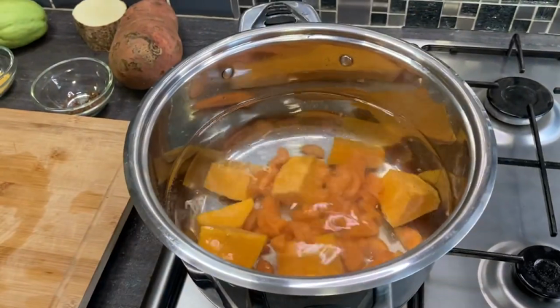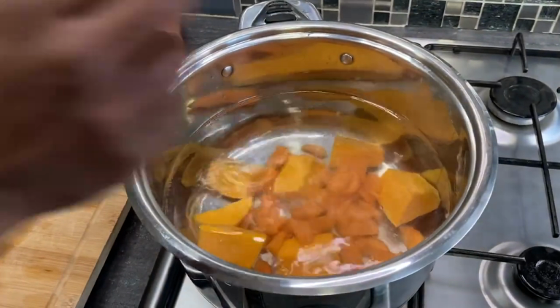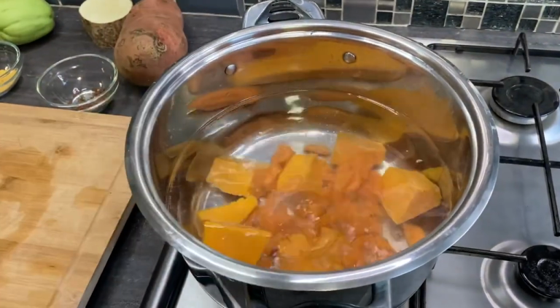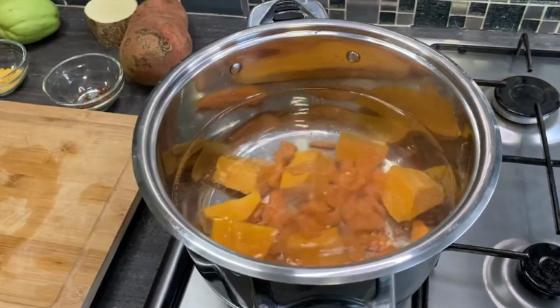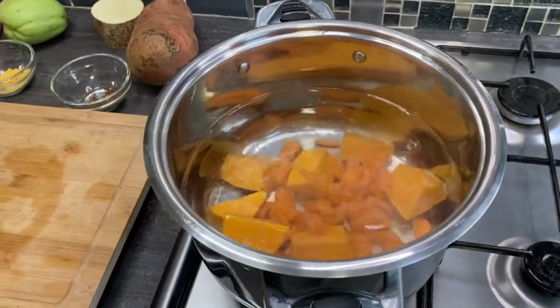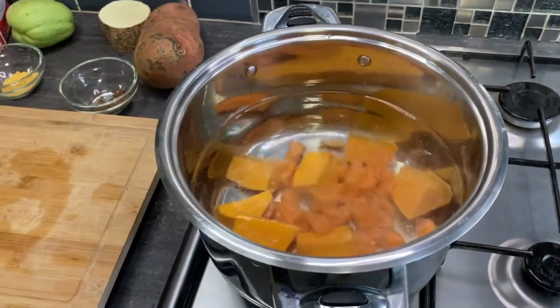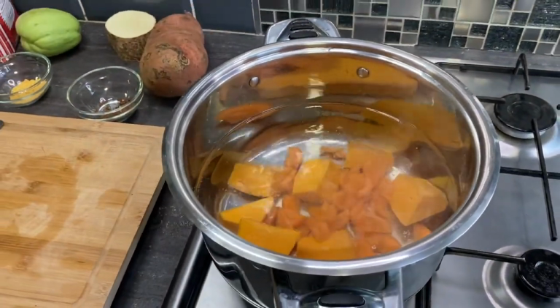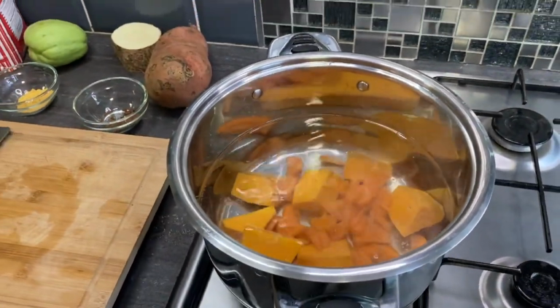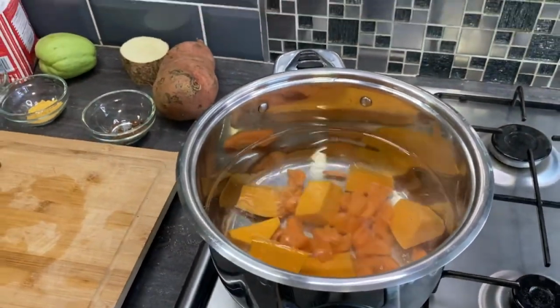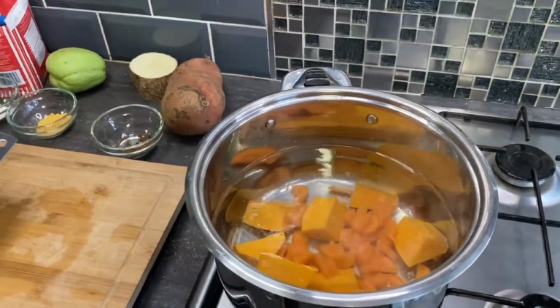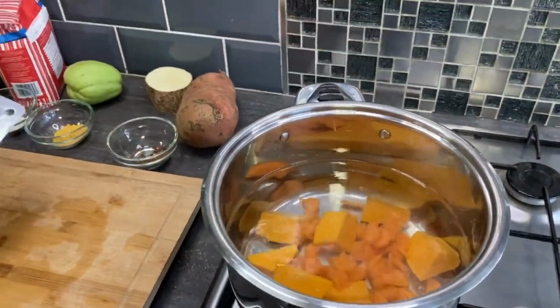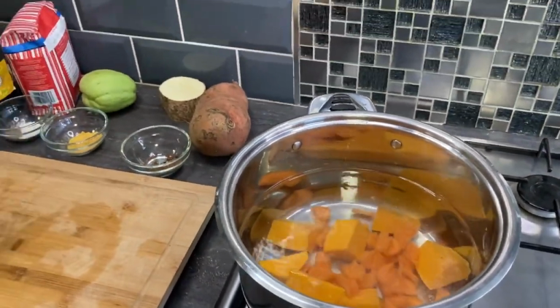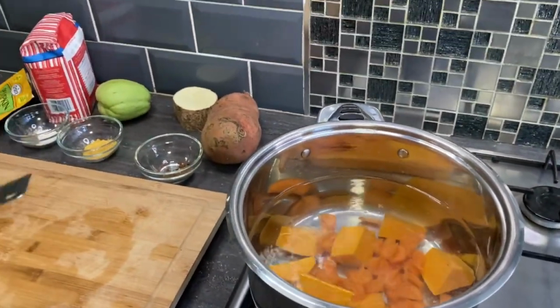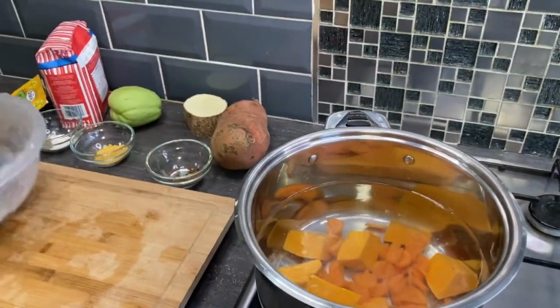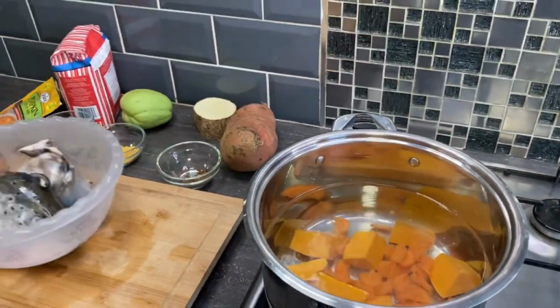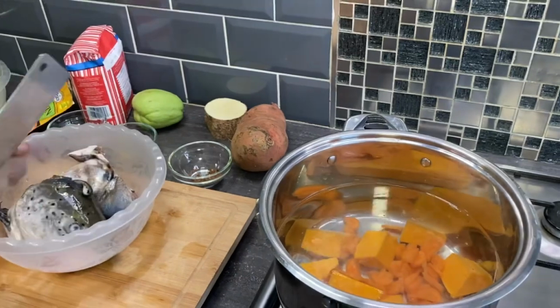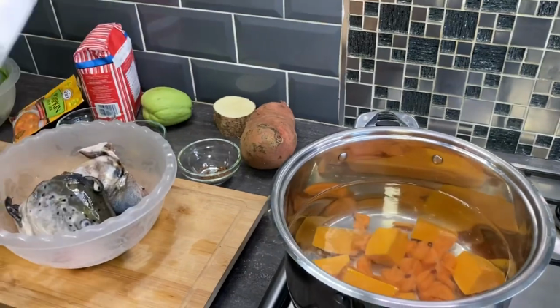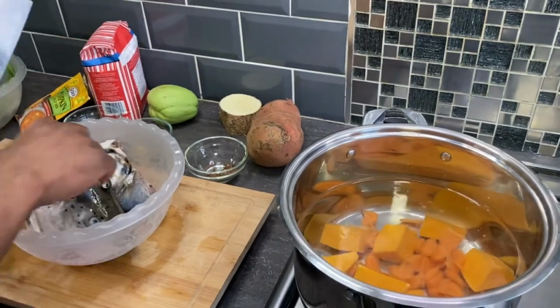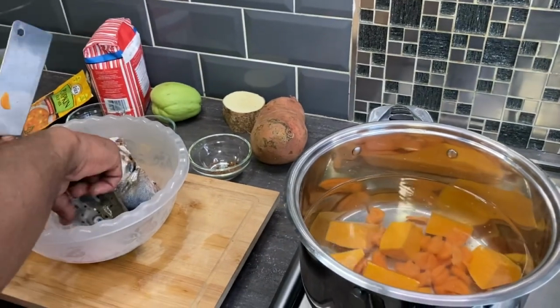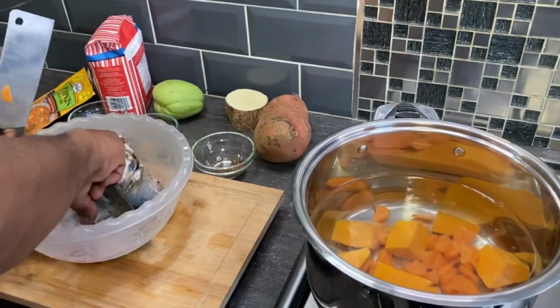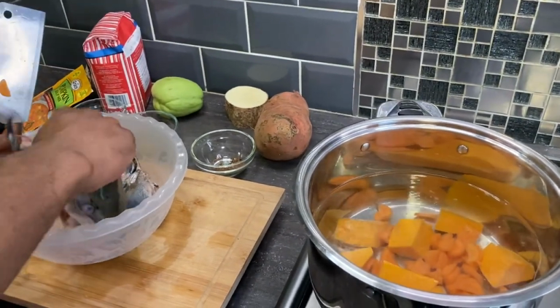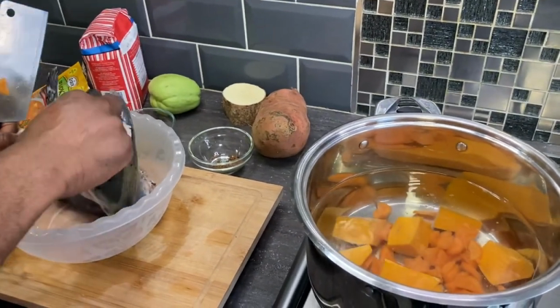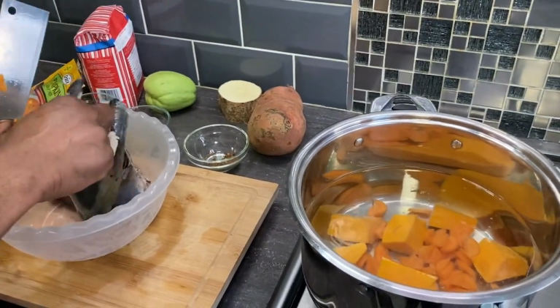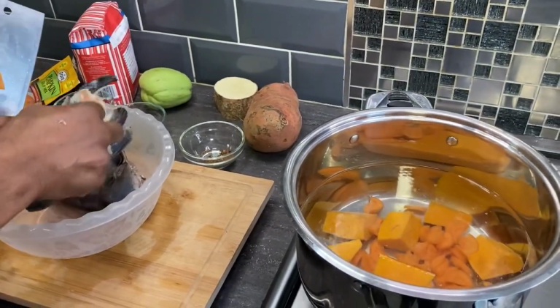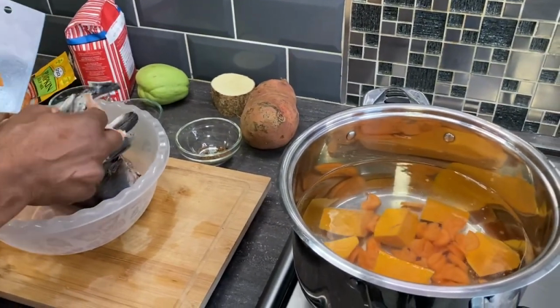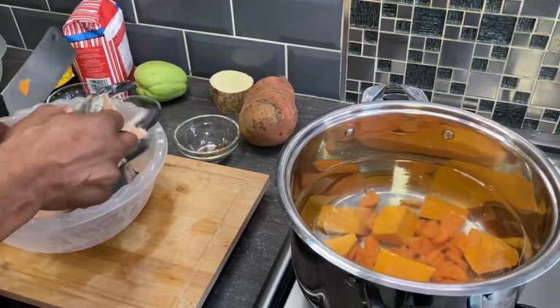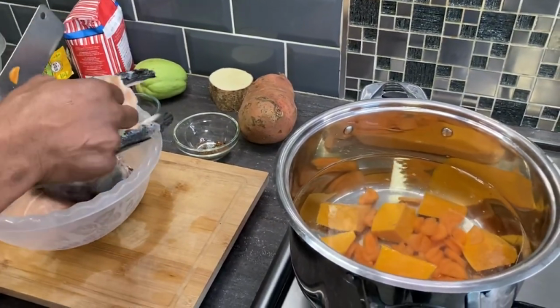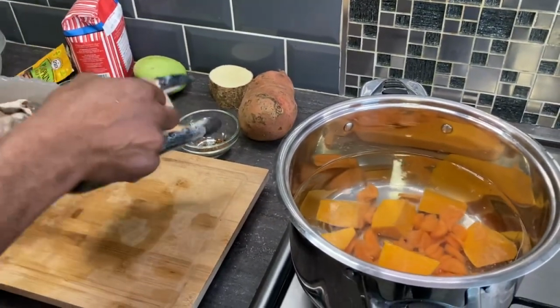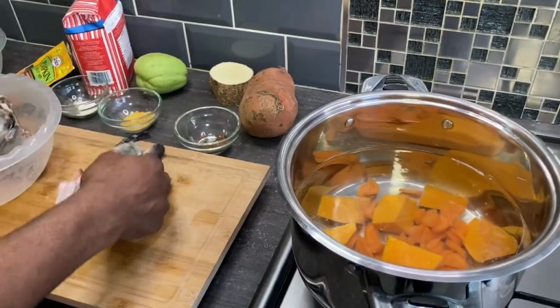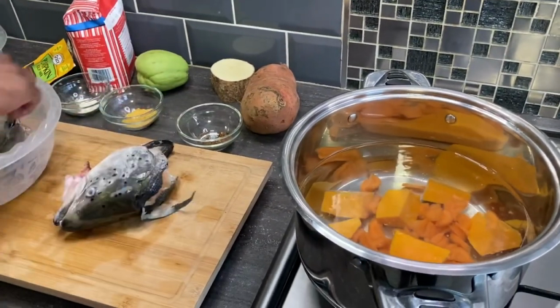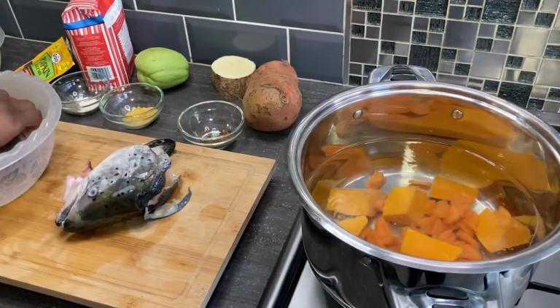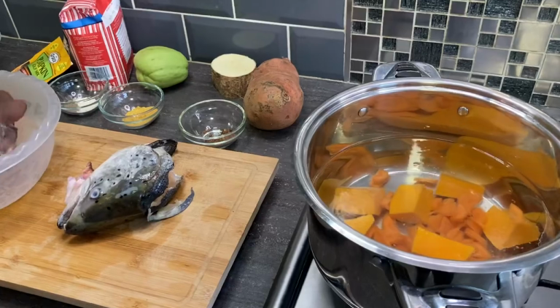Here people, I'm going to give the vegetables about 15 minutes and then come back. In the meantime I'm going to cut up my fish at the same time. Let's go and wash off.